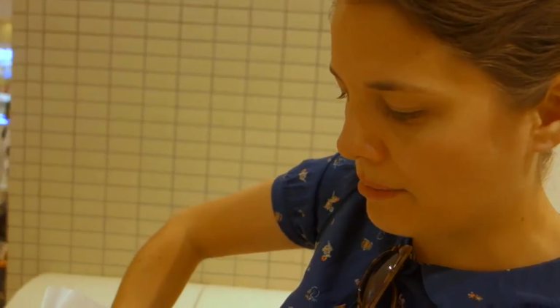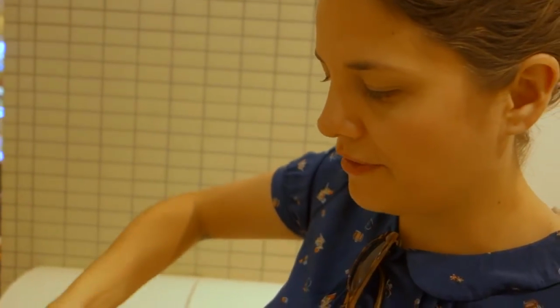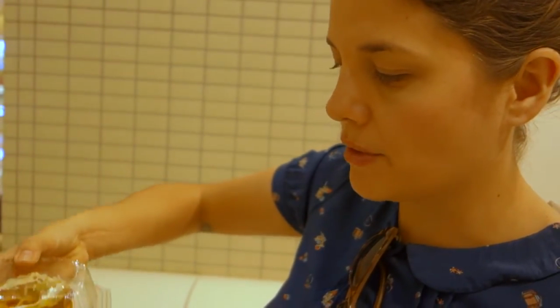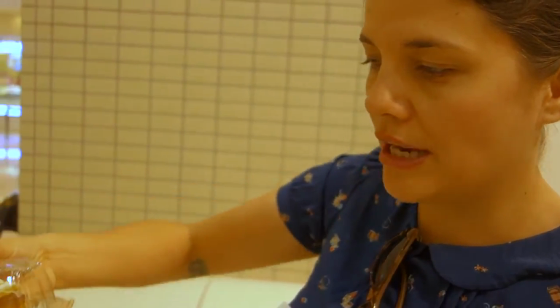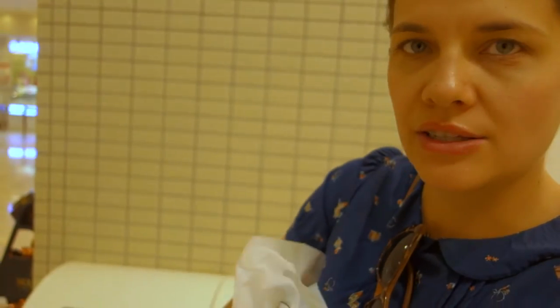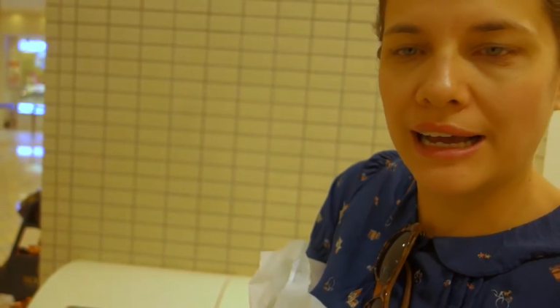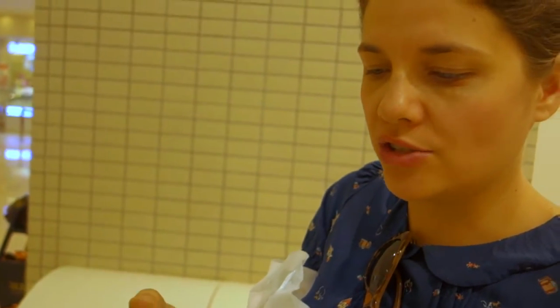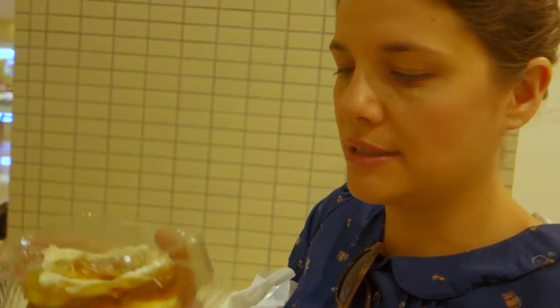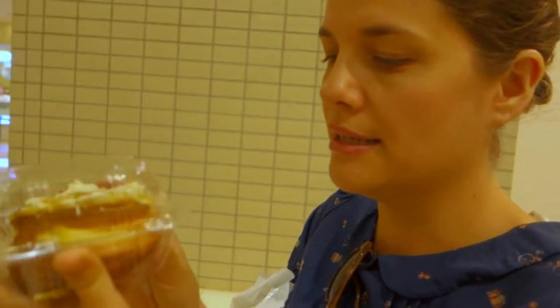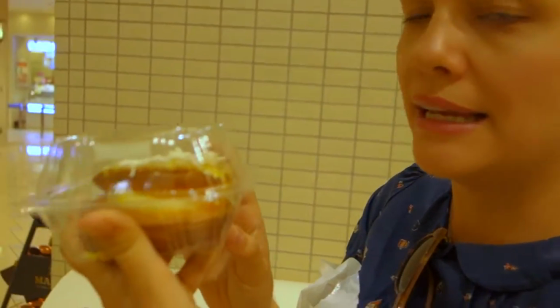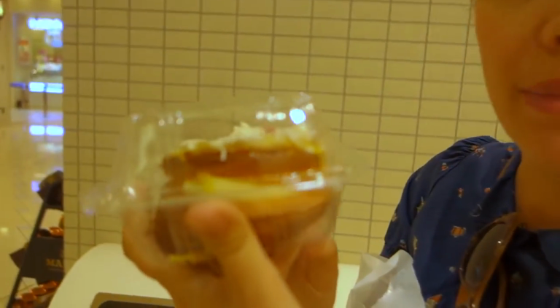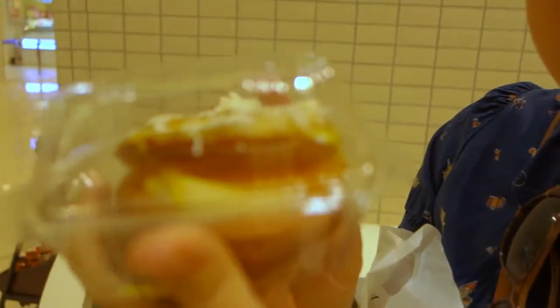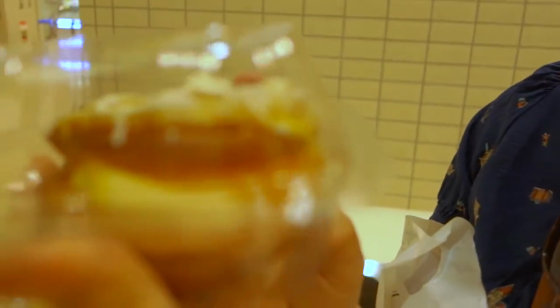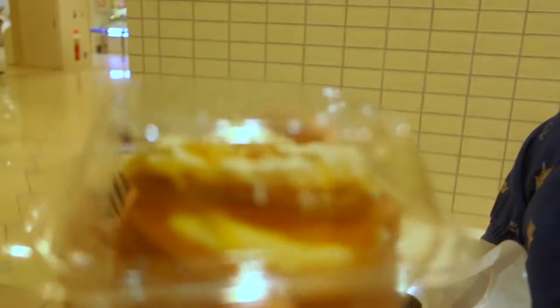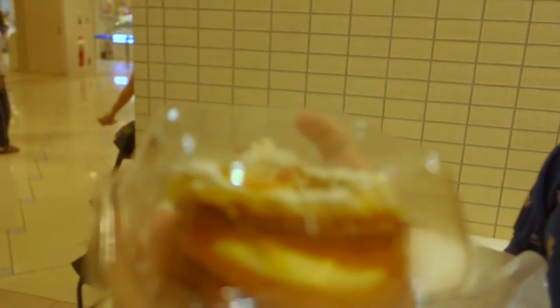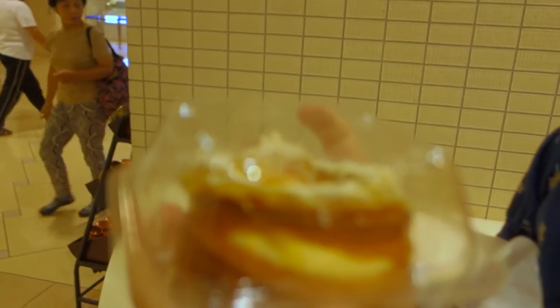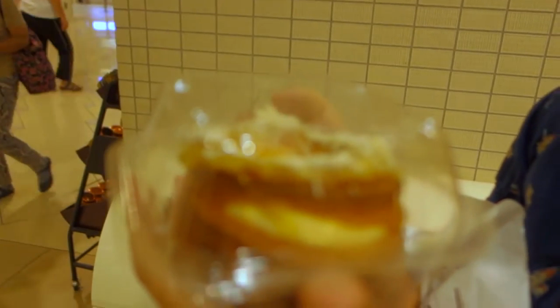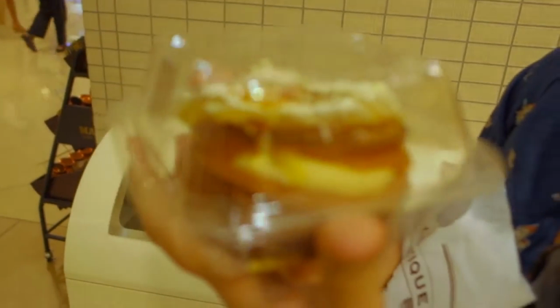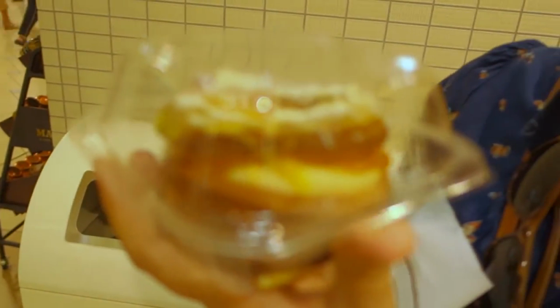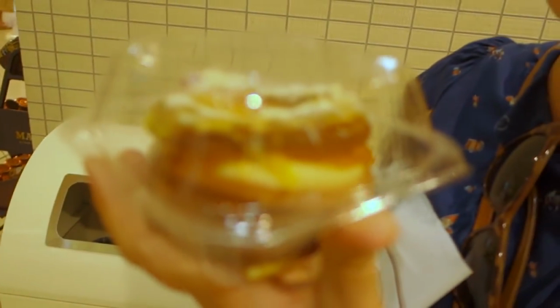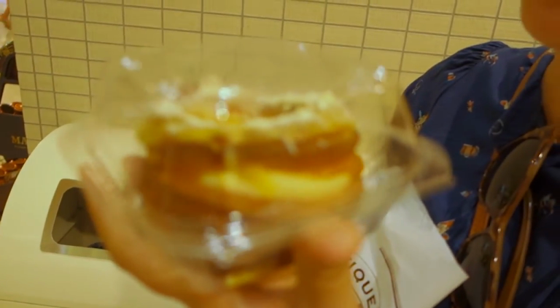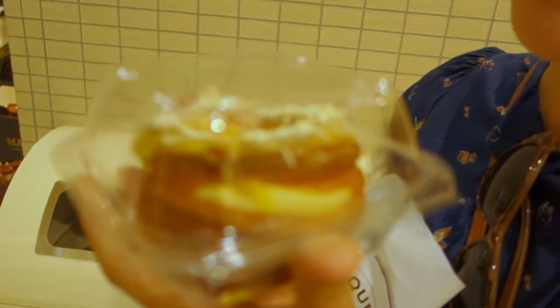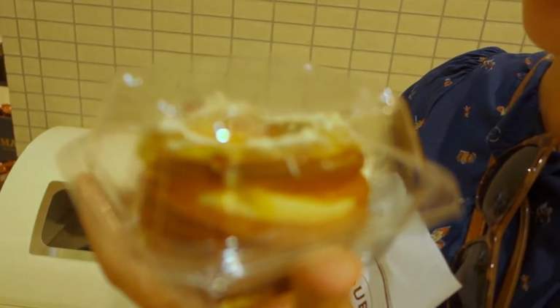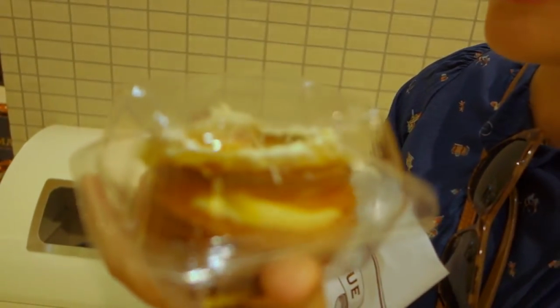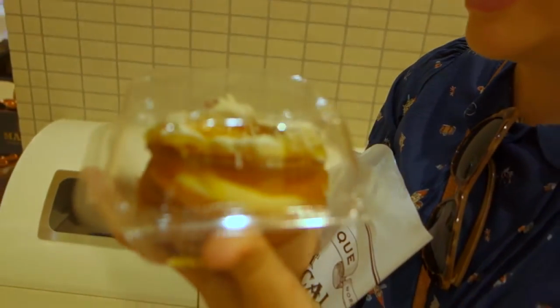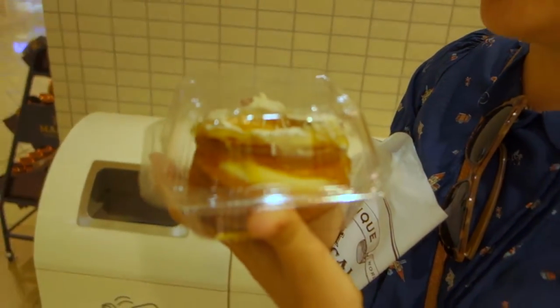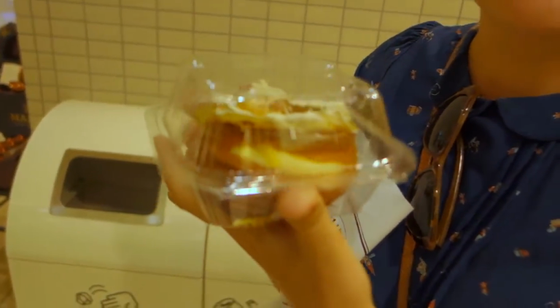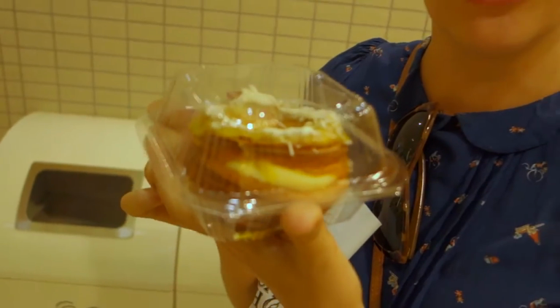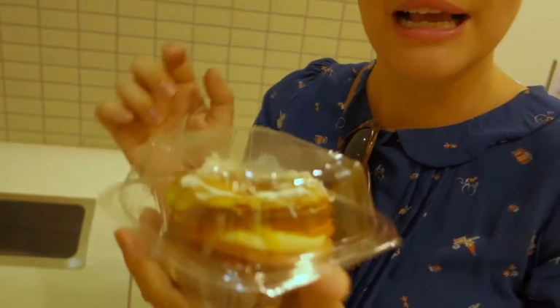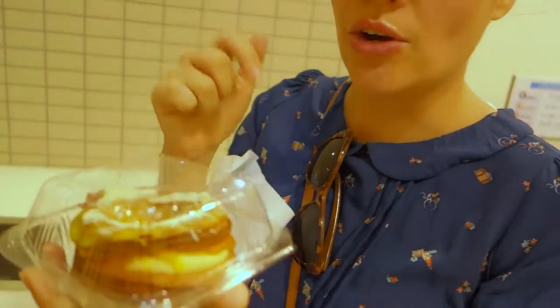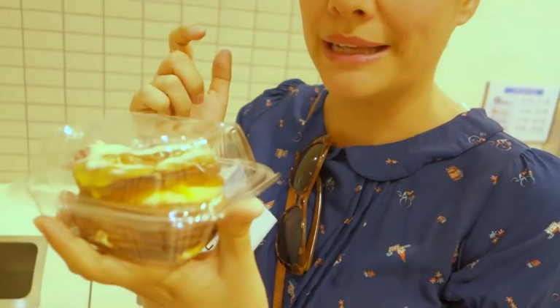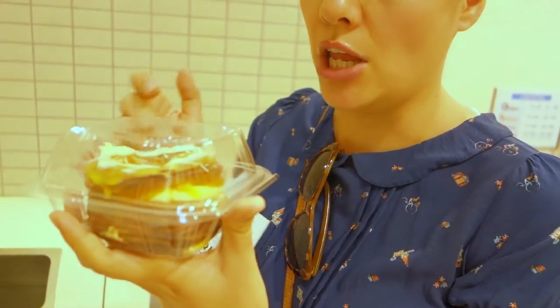All the flavors were written in Japanese so I'm not 100% sure what this one is. It is lemon and something — I think it was masugu but I'm not sure what masugu is. So if you know what masugu is, let me know in the comments down below.